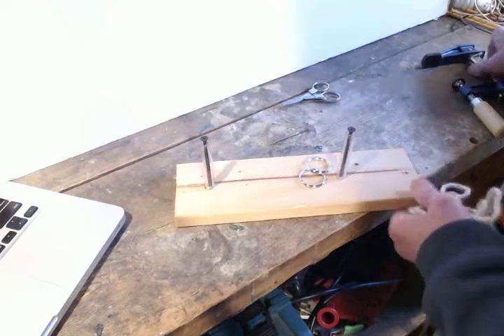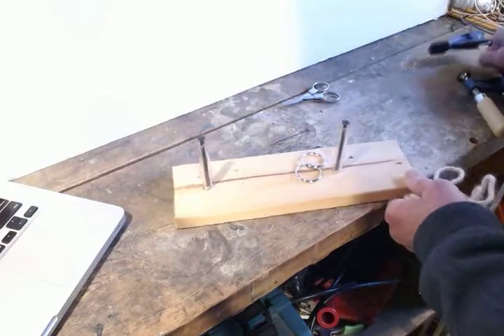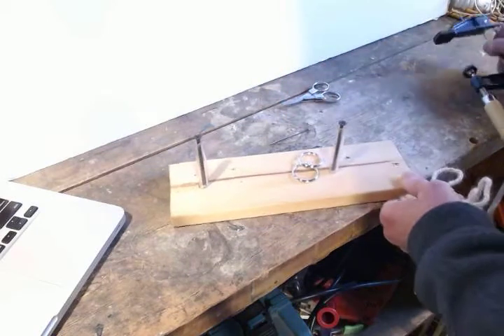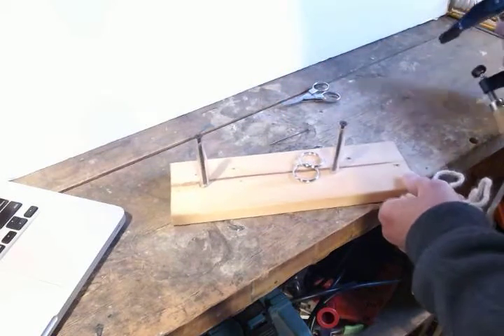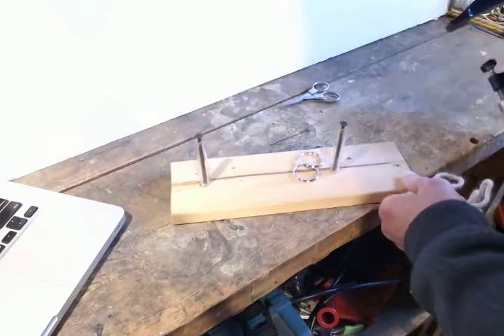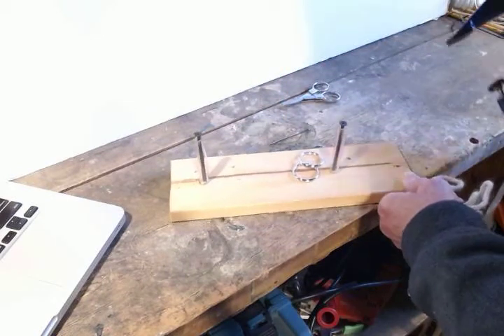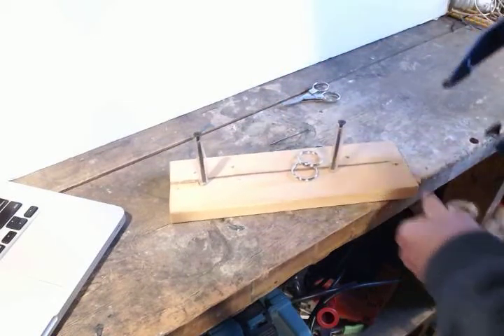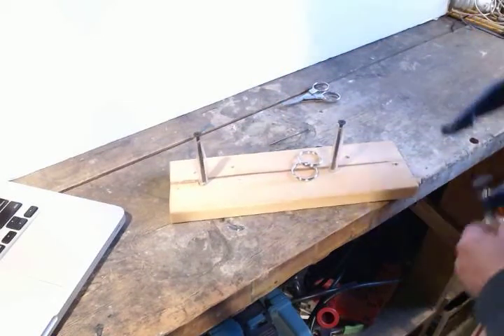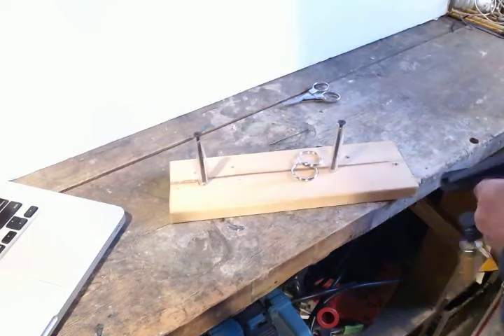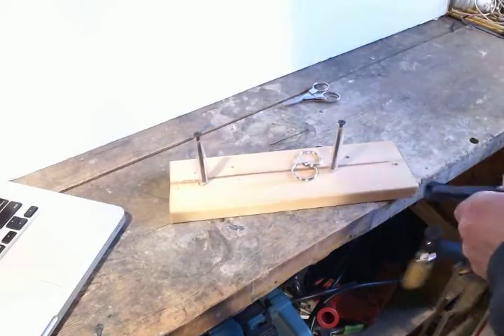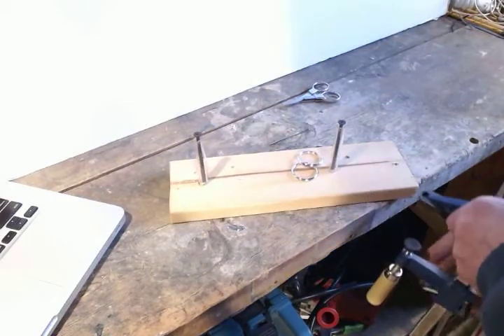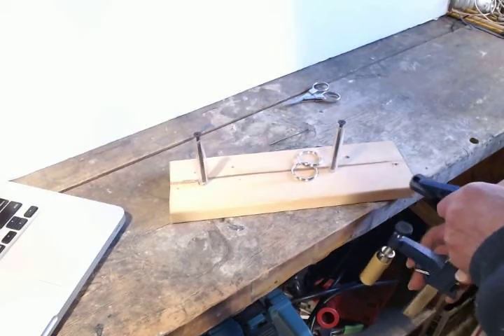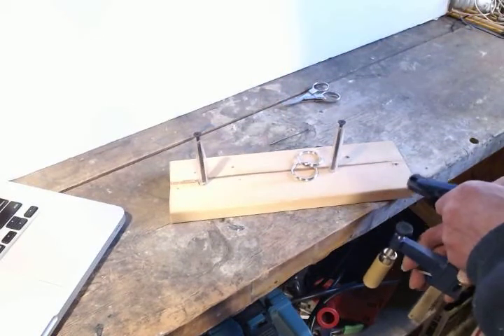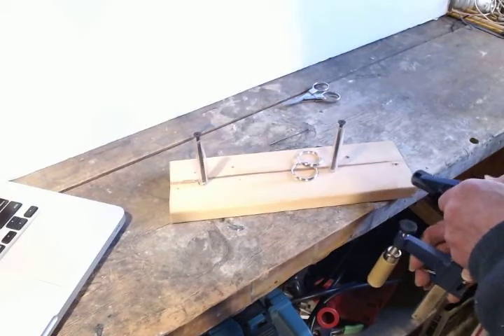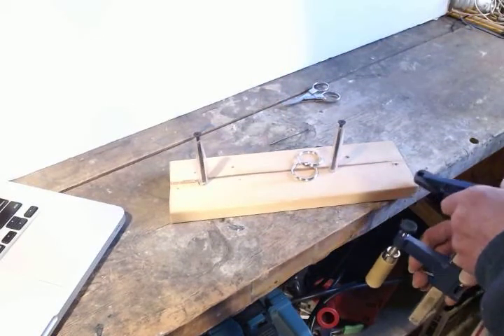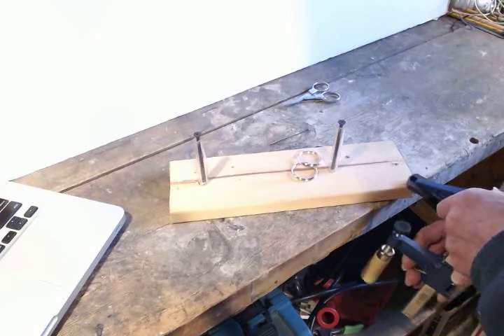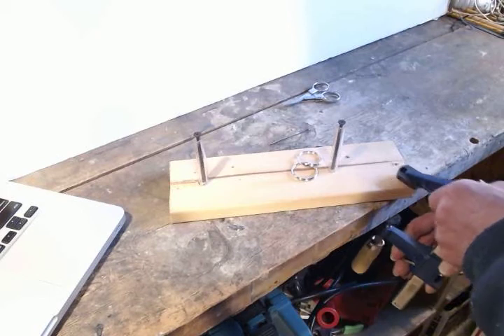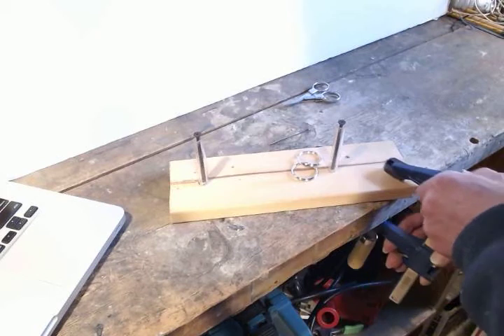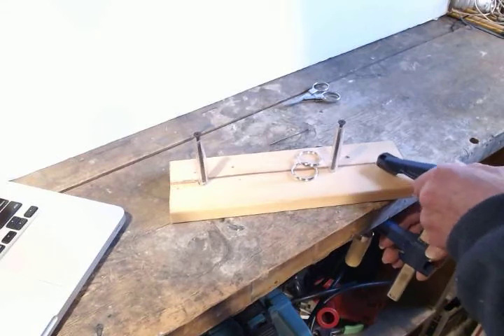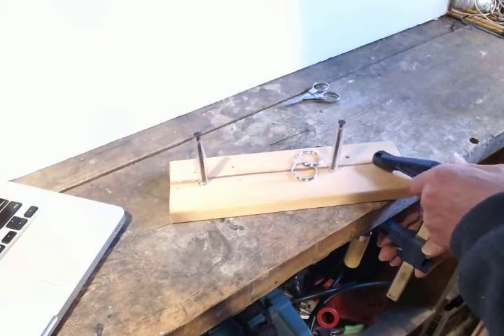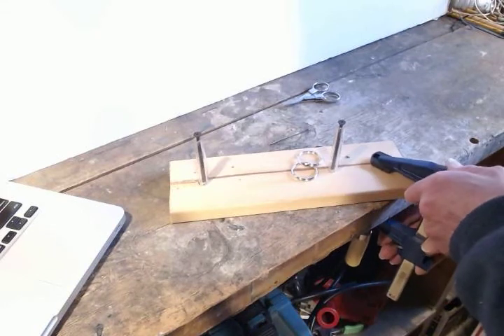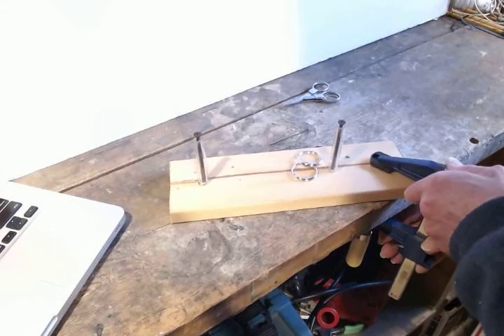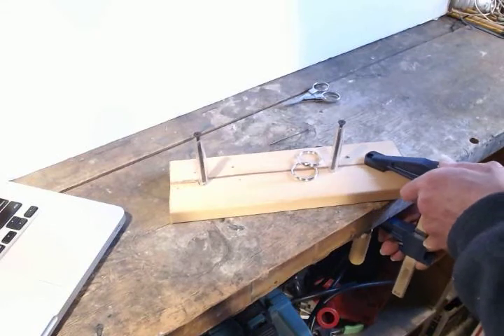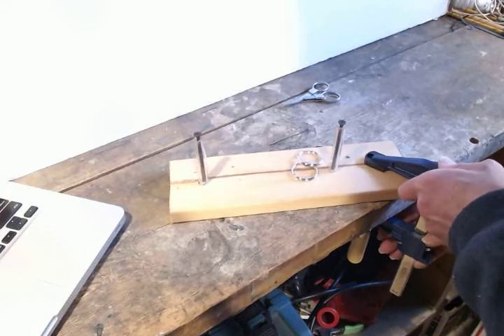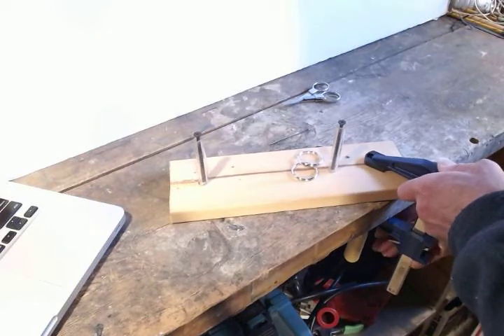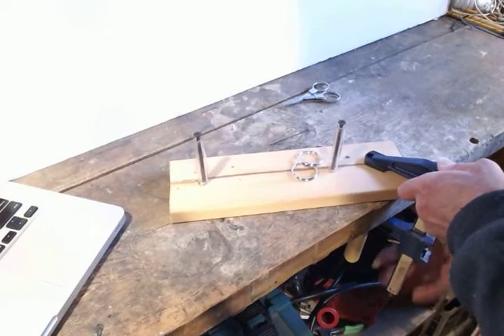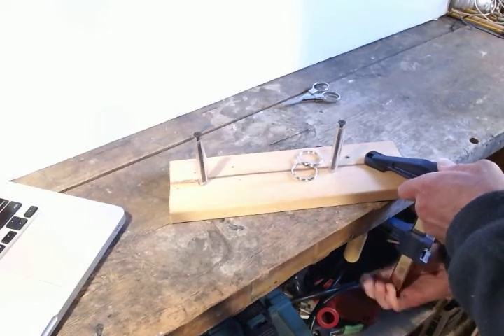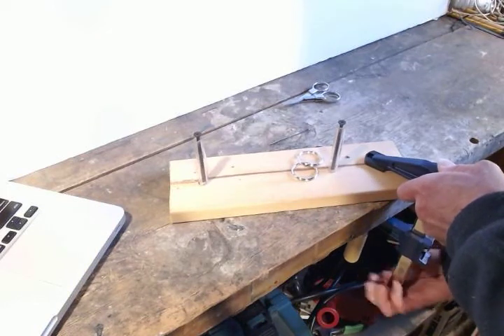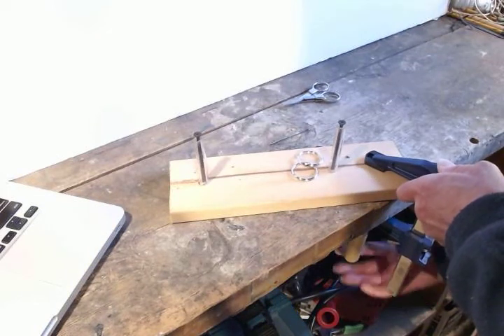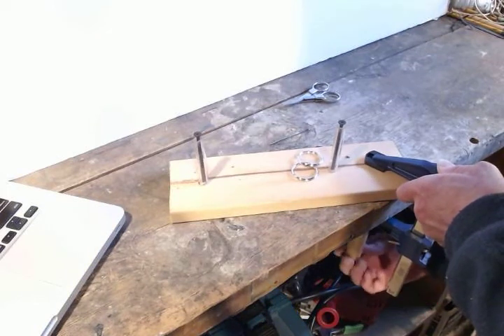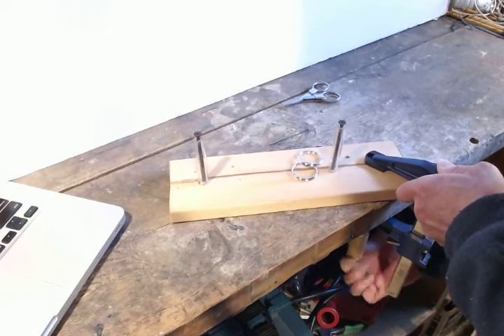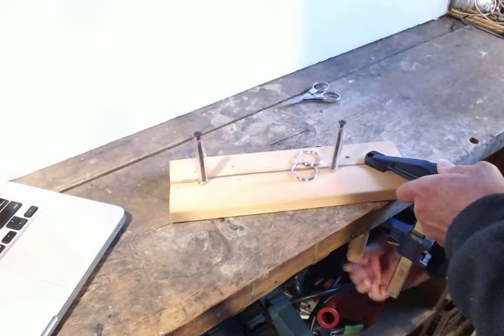Just to make this easier to work with, I'm going to clamp this to the workbench so it doesn't slide around.